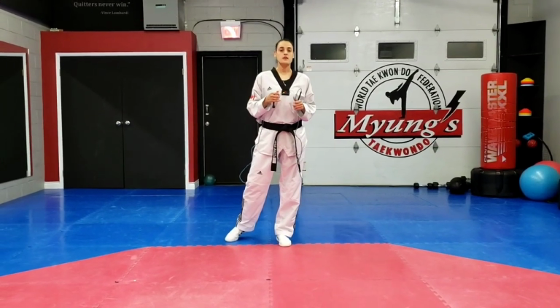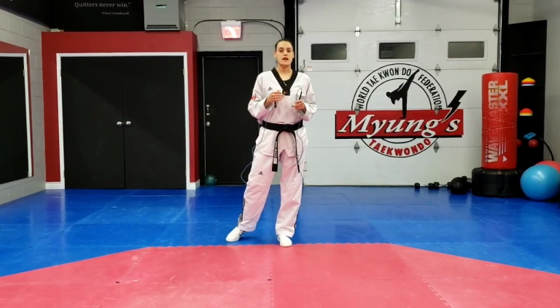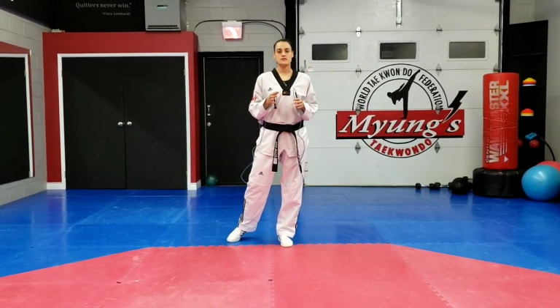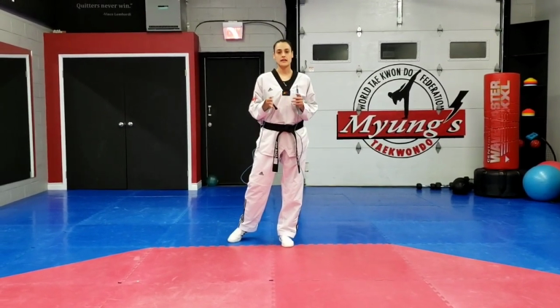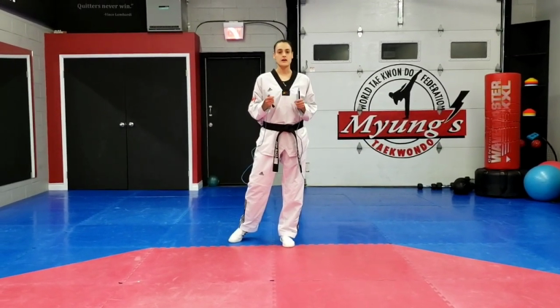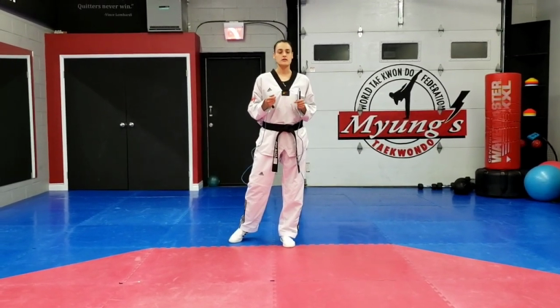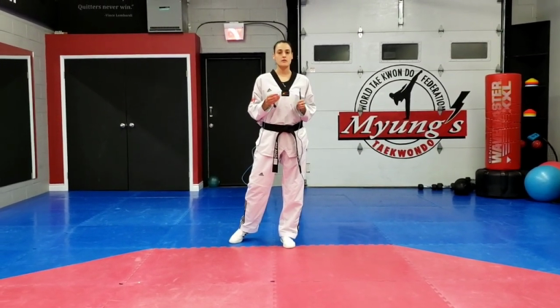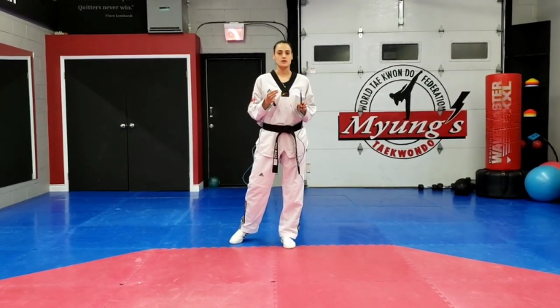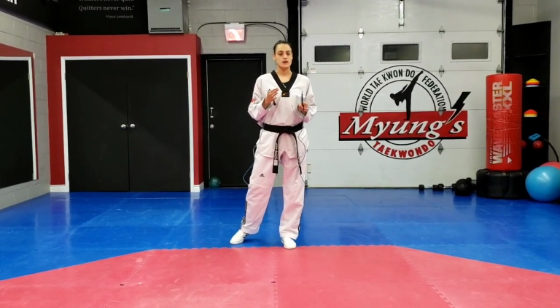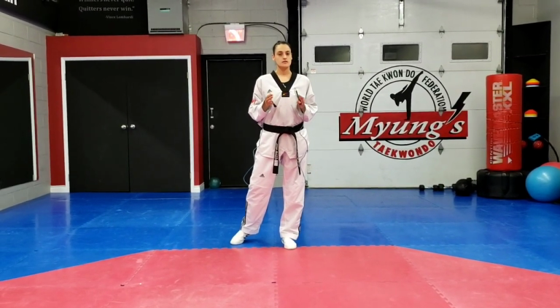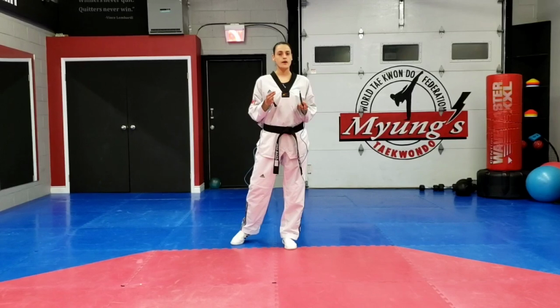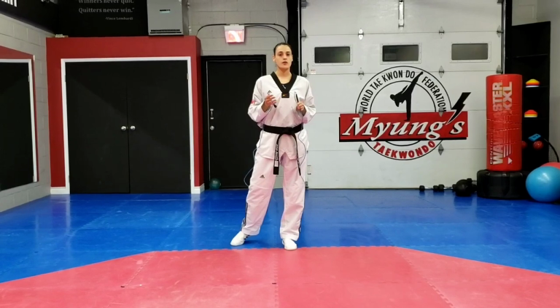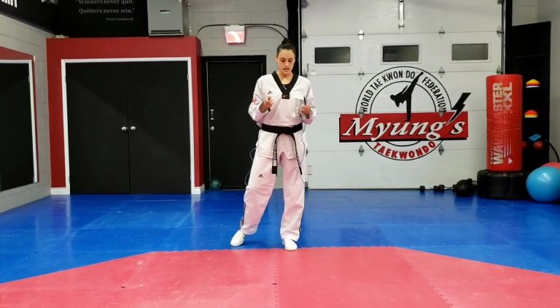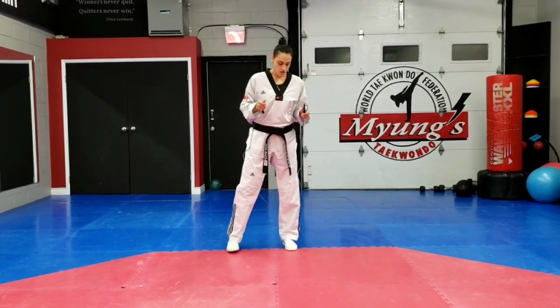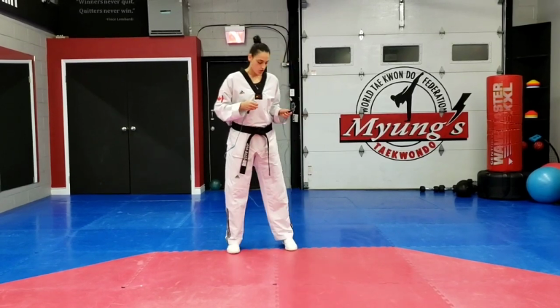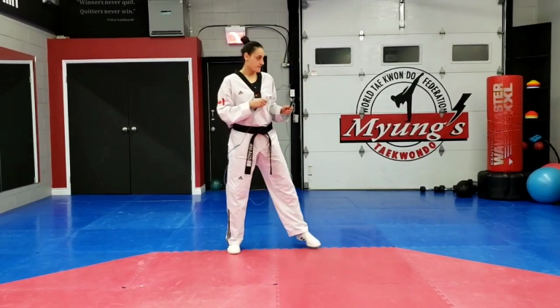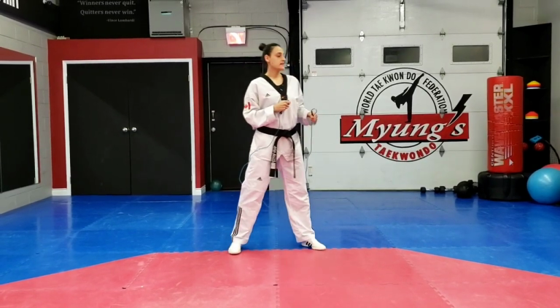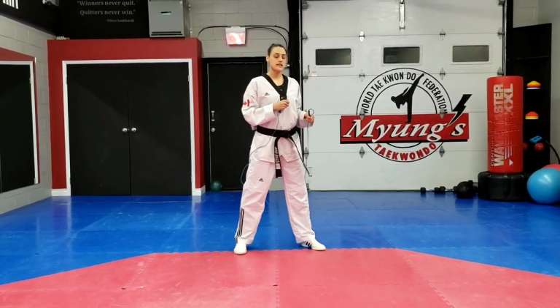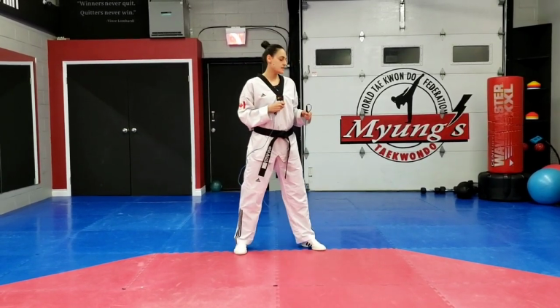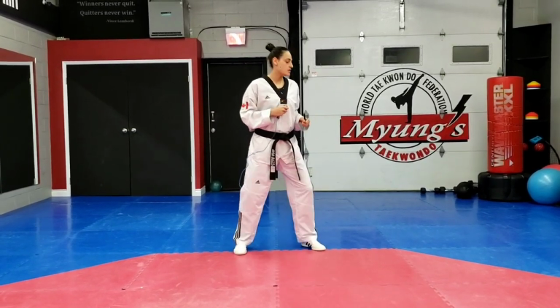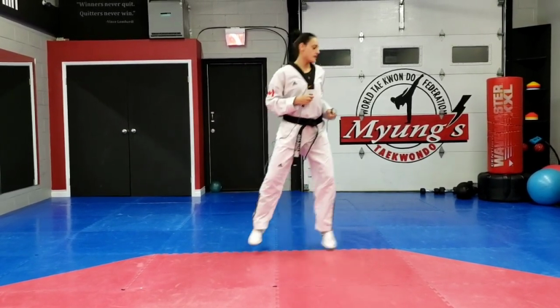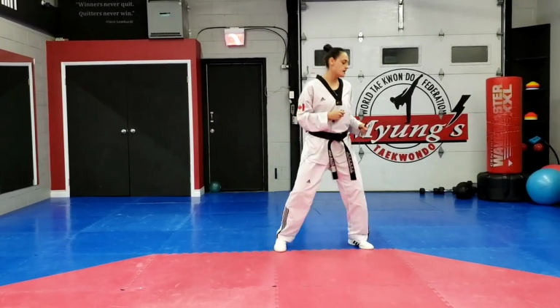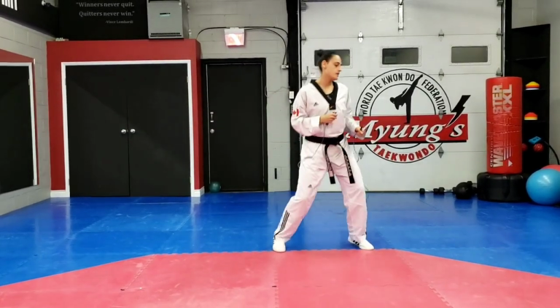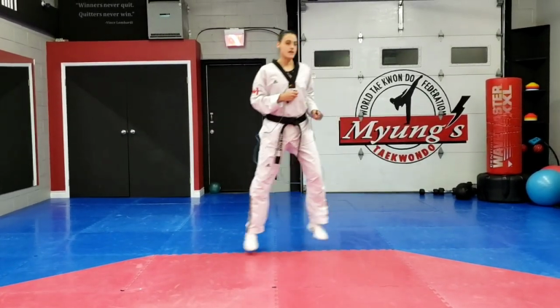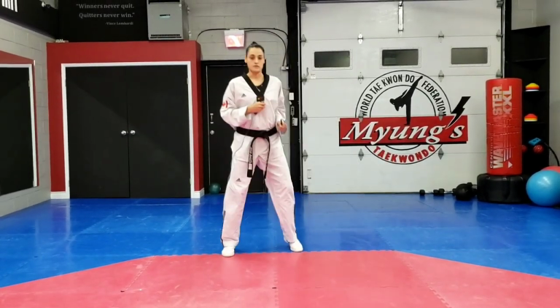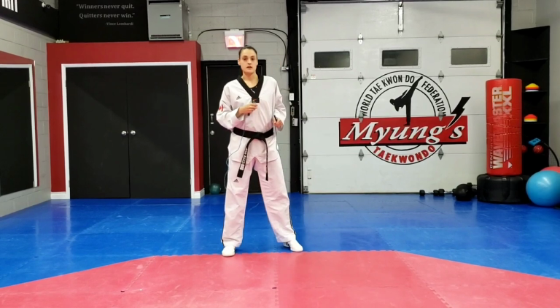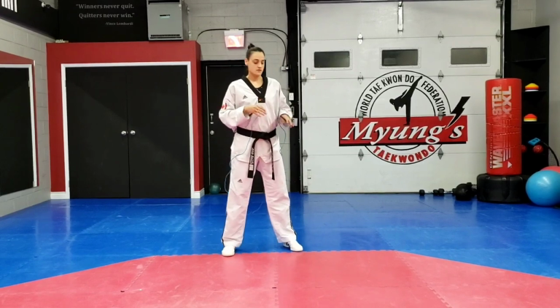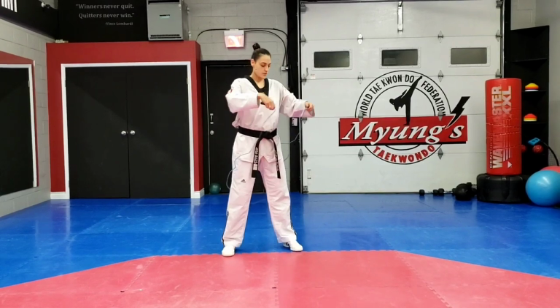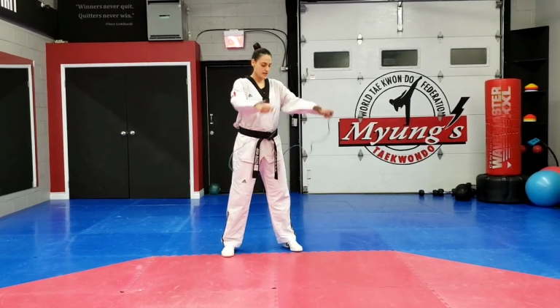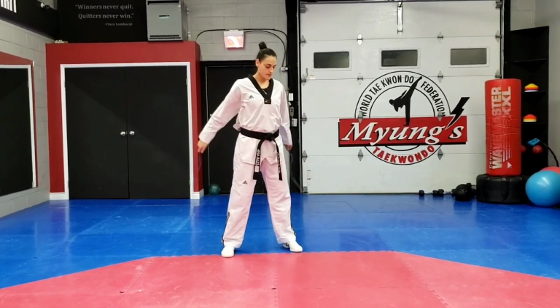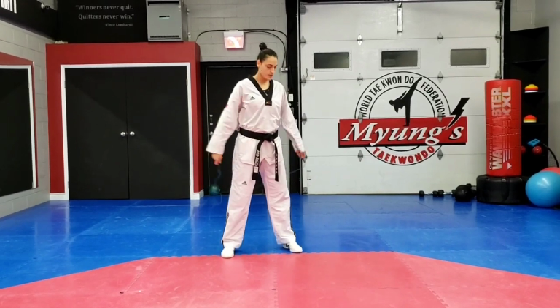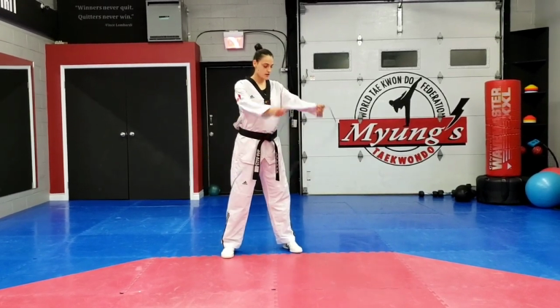Next one we have is called in and out. So it's like when you're sparring or in class, you're in fighting stance like this, and then you go in, out. So then we're going to add the skipping rope together.